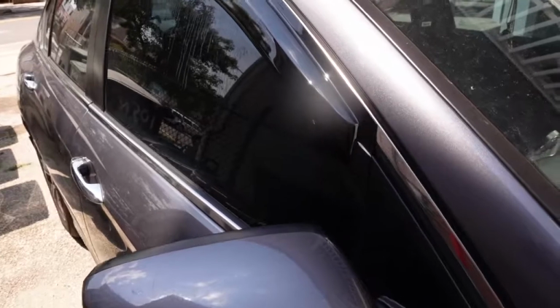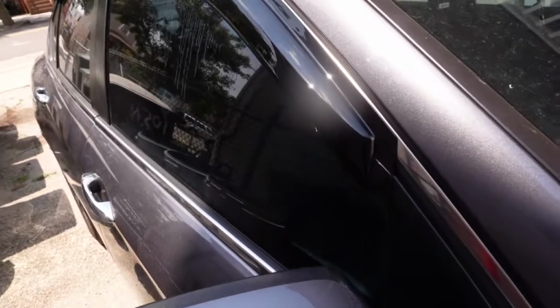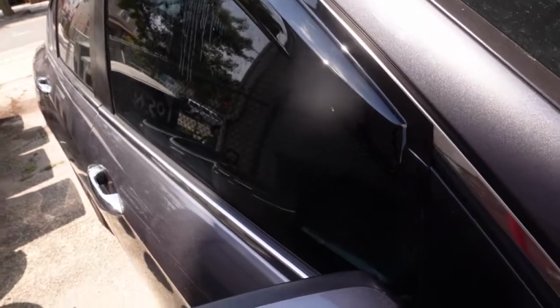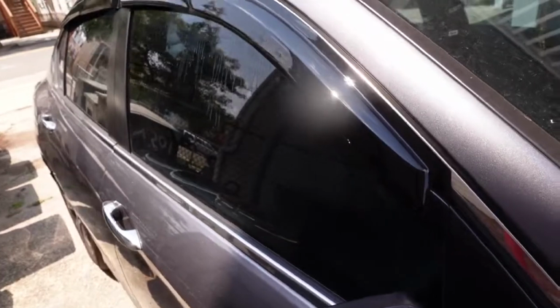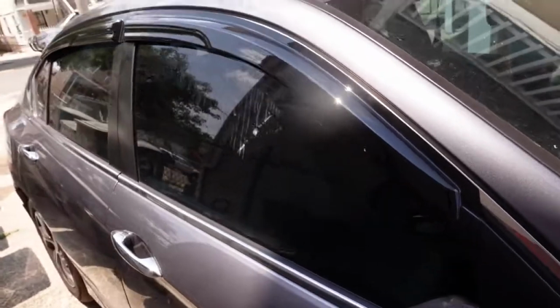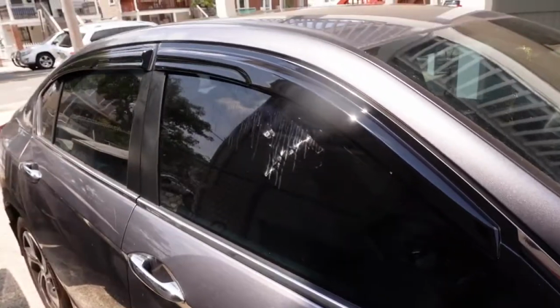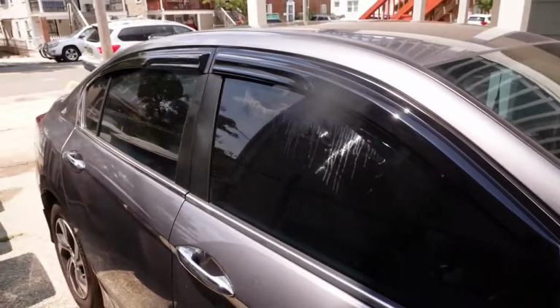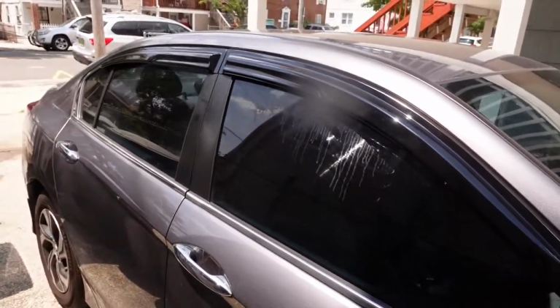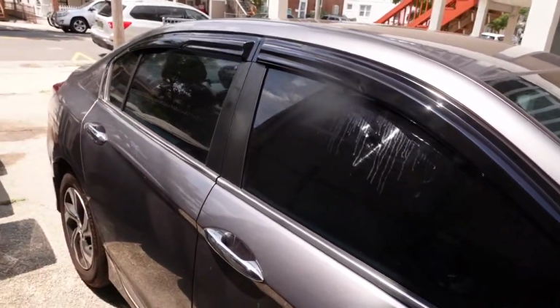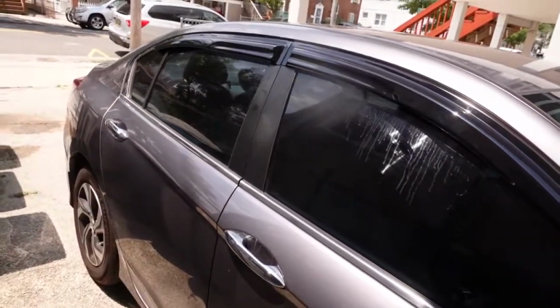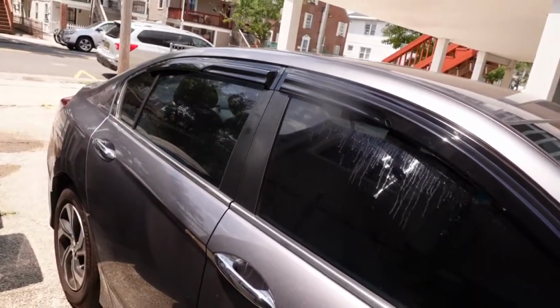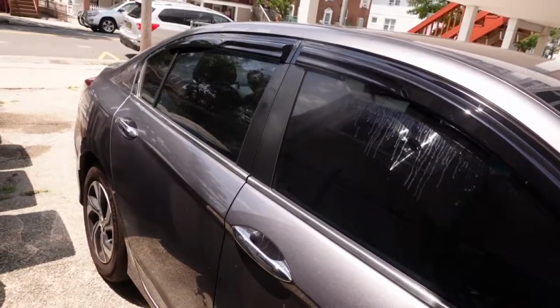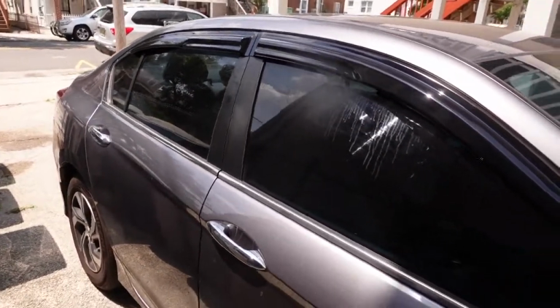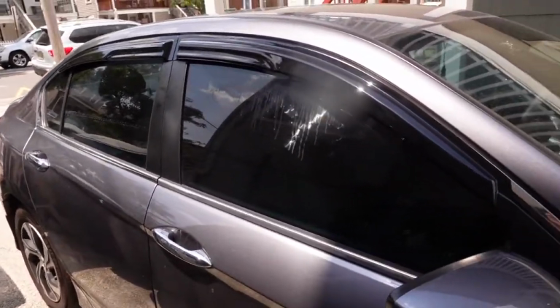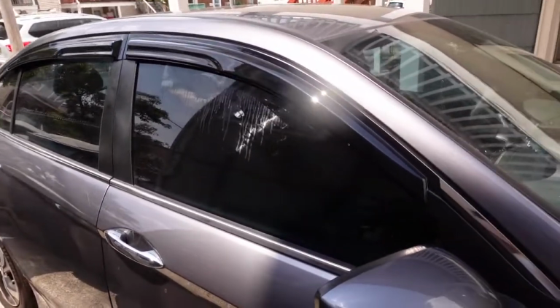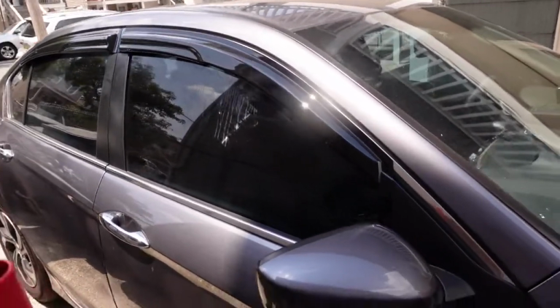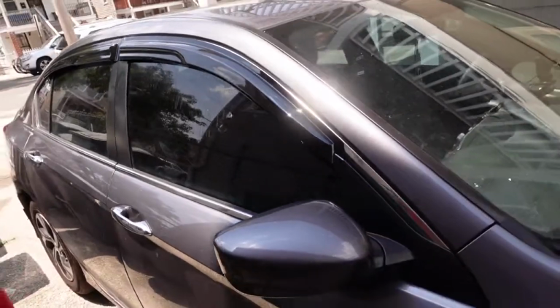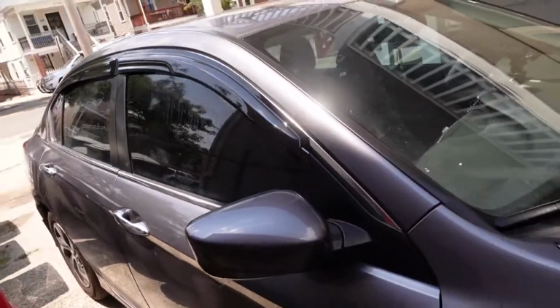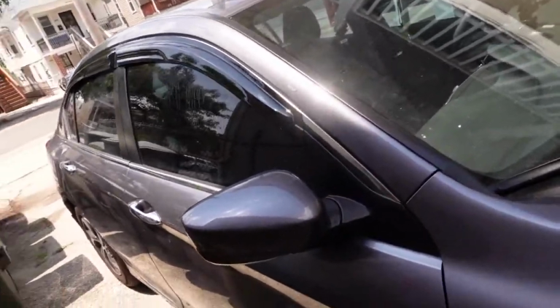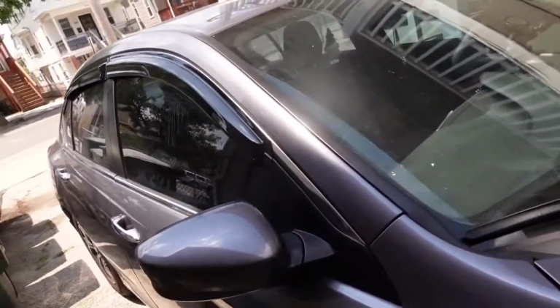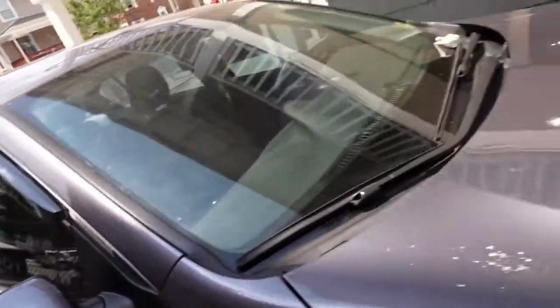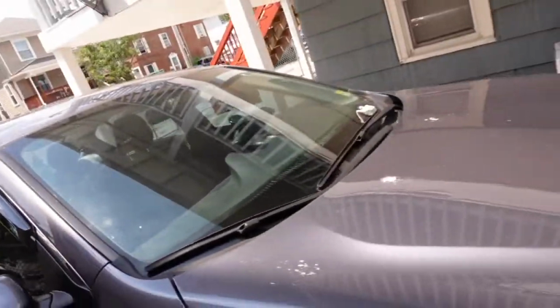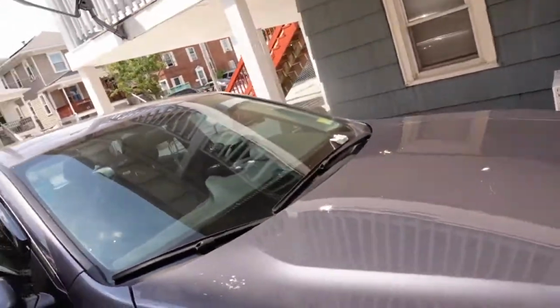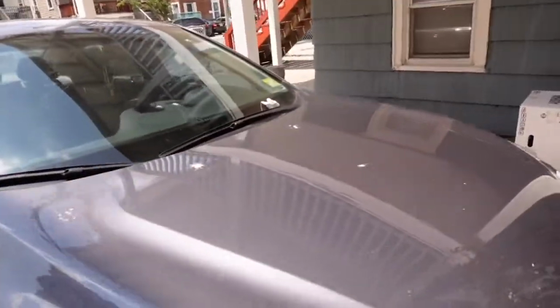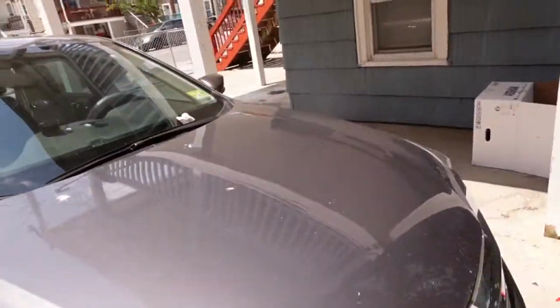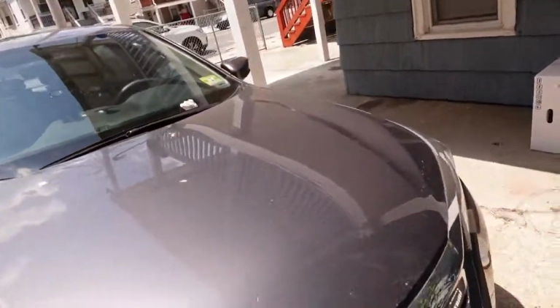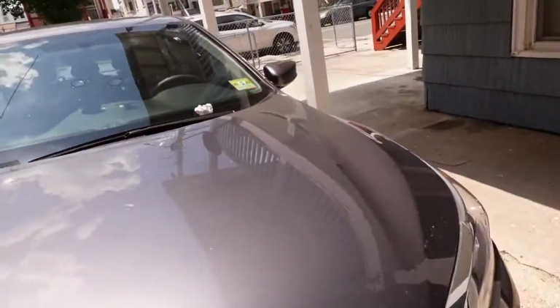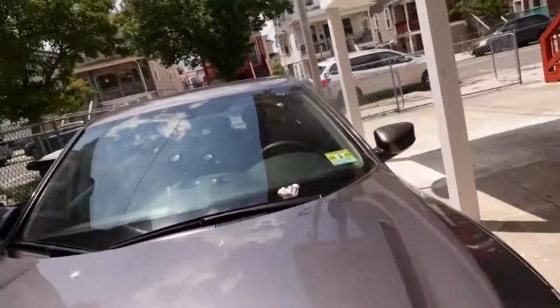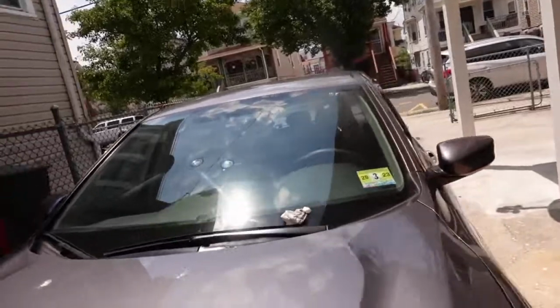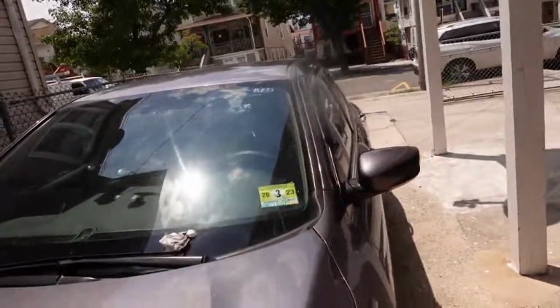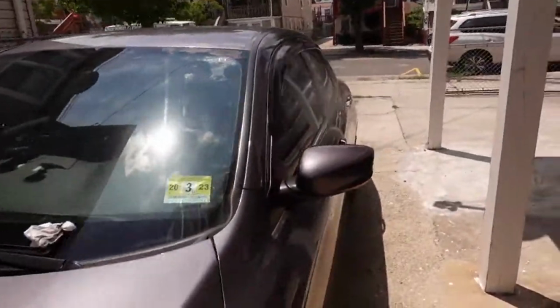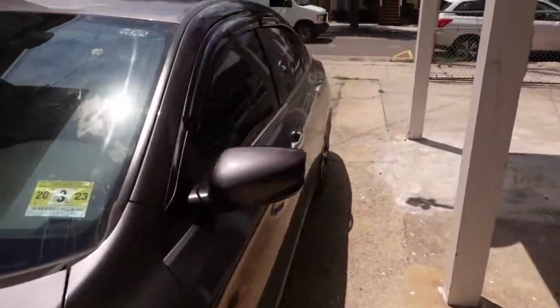Results - oh yeah, that definitely looks way, way better. I don't know, for some reason window visors just look so good on a car.